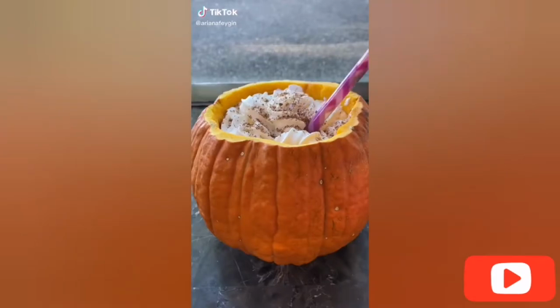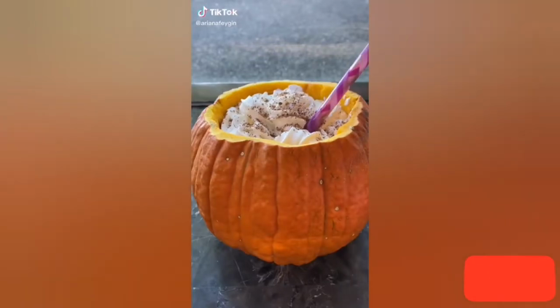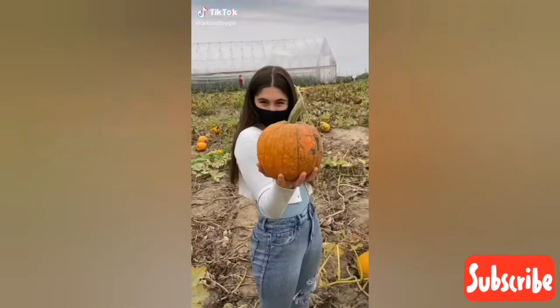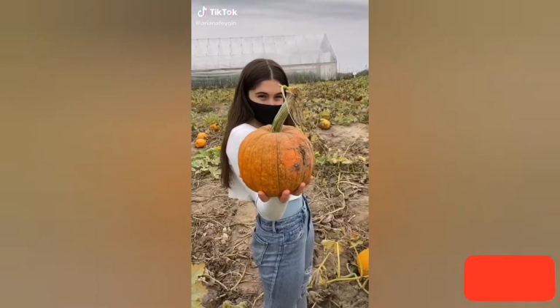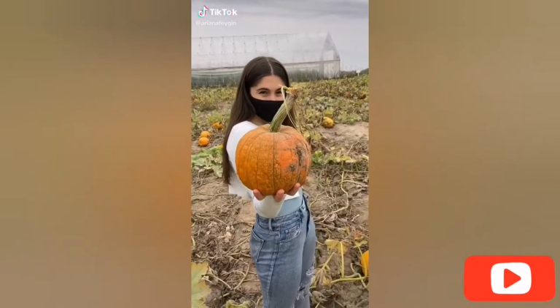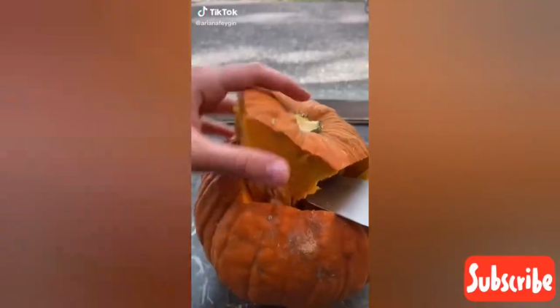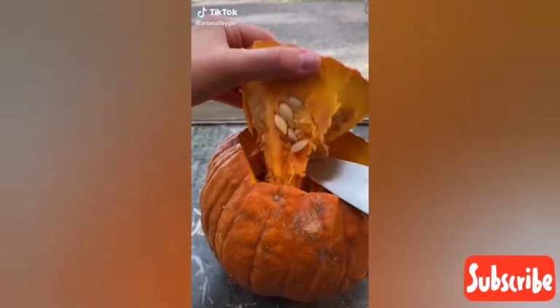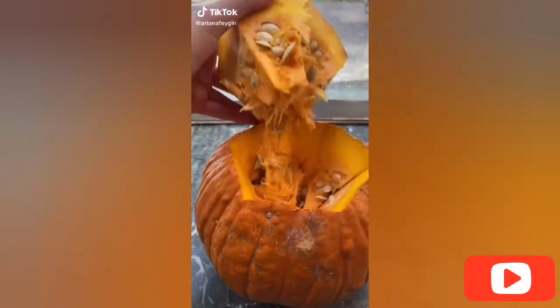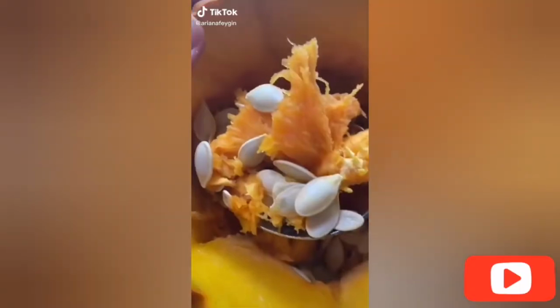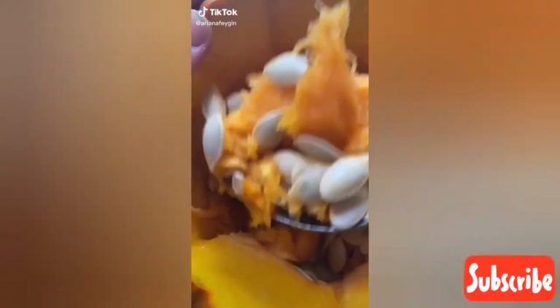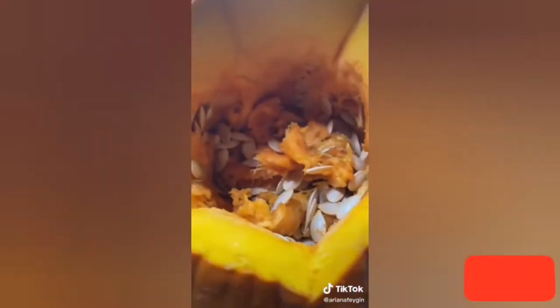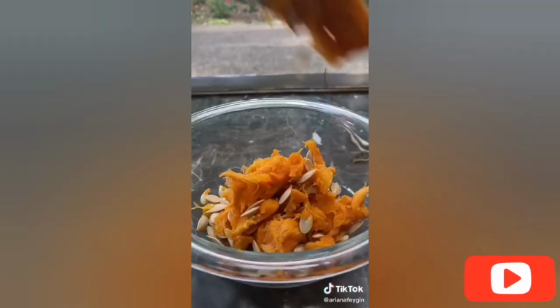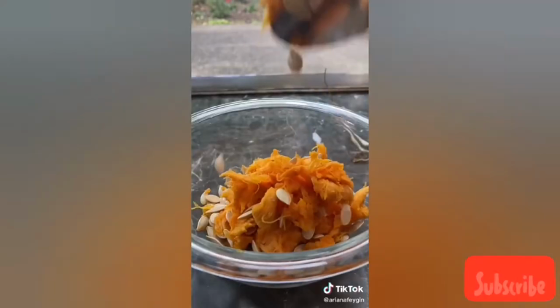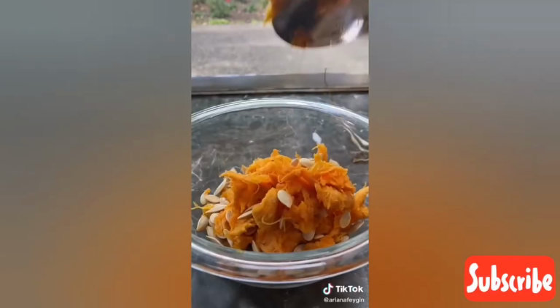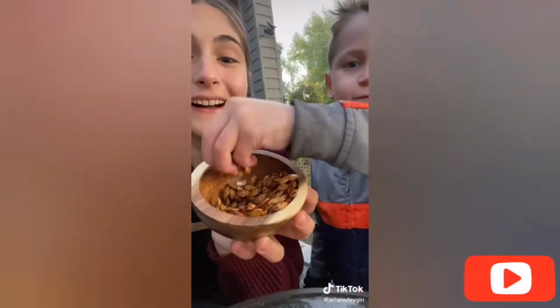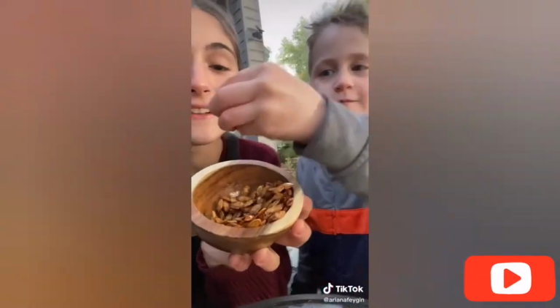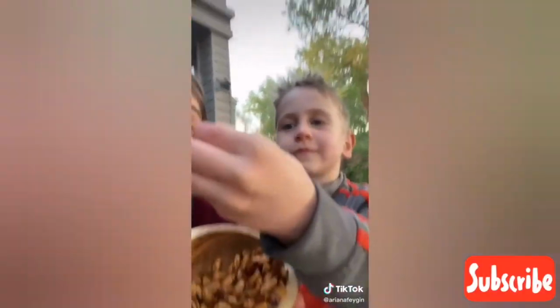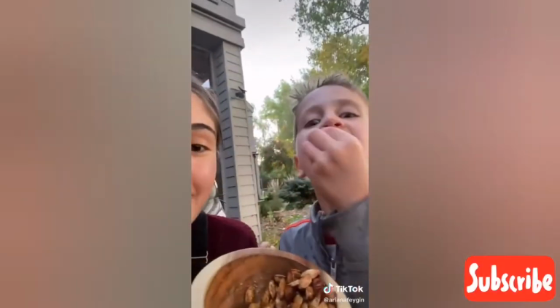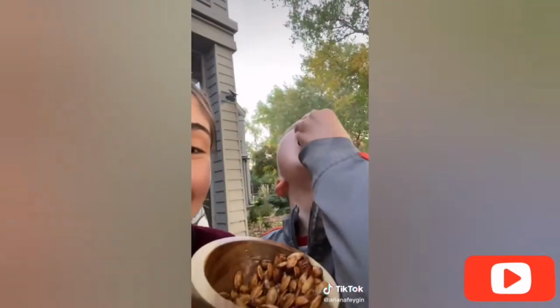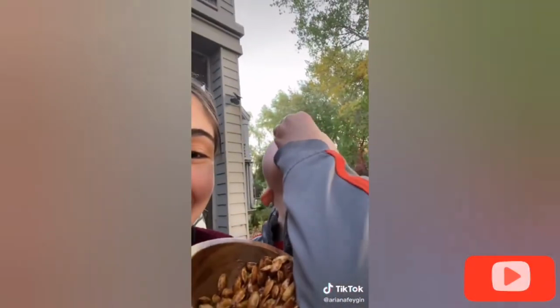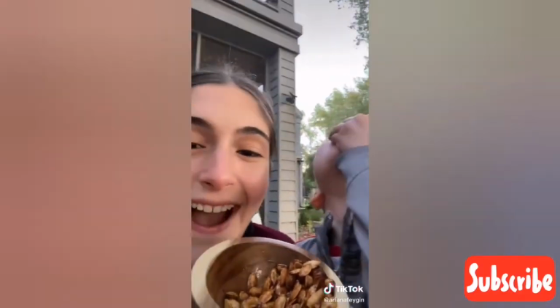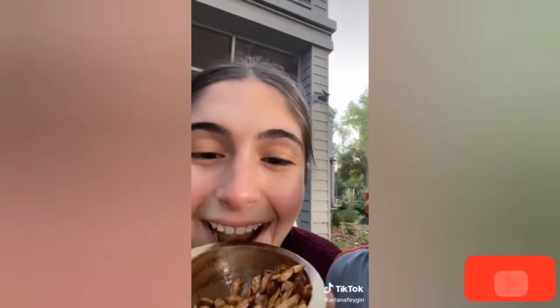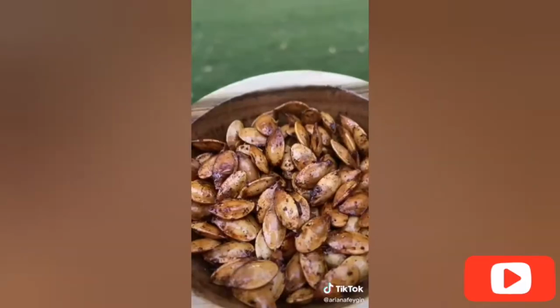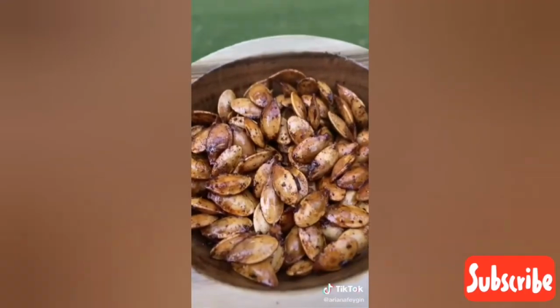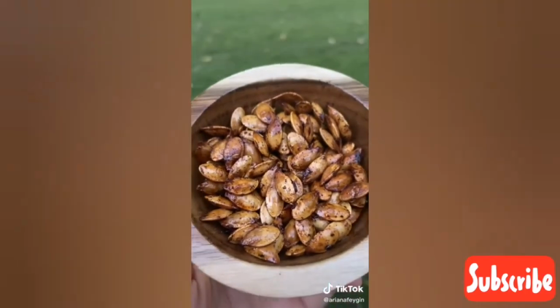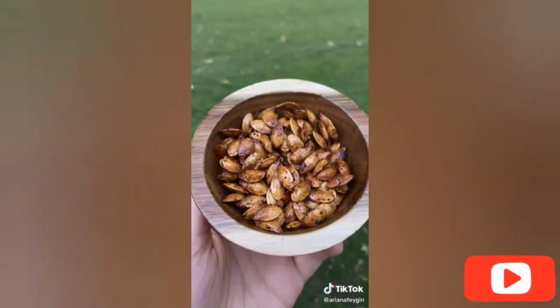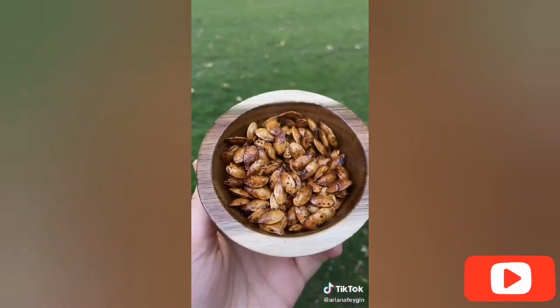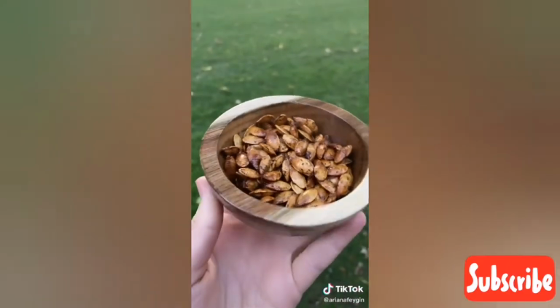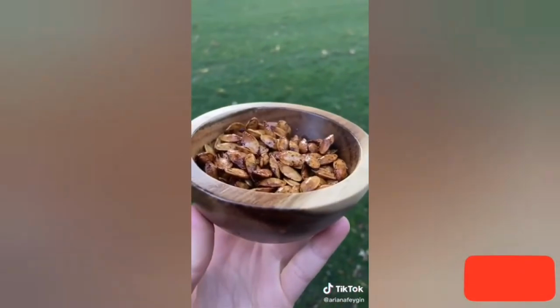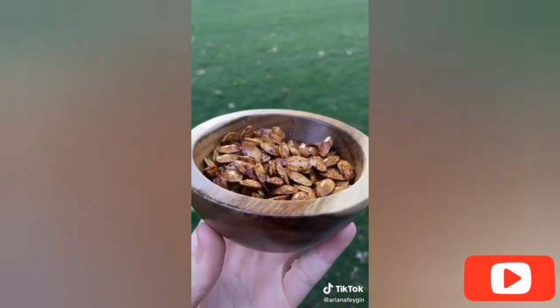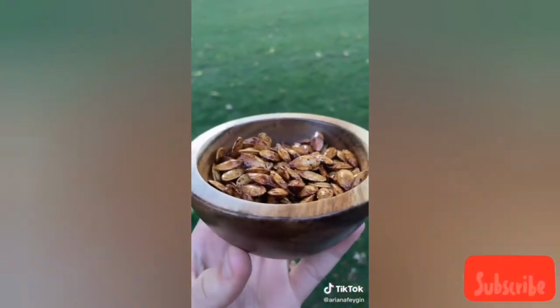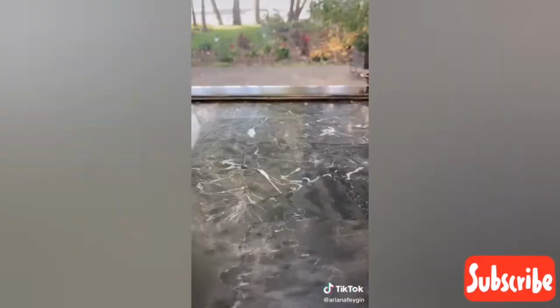Hey everyone, it's Ariana and on the last video I made a gigantic pumpkin spice latte inside of a pumpkin I picked at the farm. I hope you saved the seeds because today I'm going to show you how to make these amazing pumpkin spice pumpkin seeds. If you've never roasted your own pumpkin seeds before, it's so easy and these are hands down the best I've ever made.